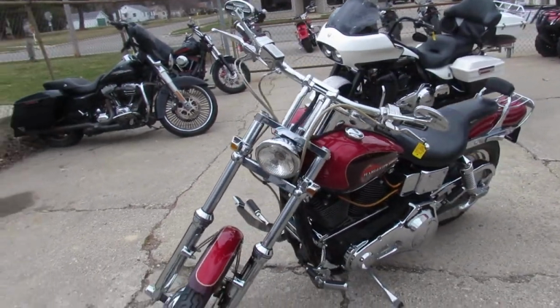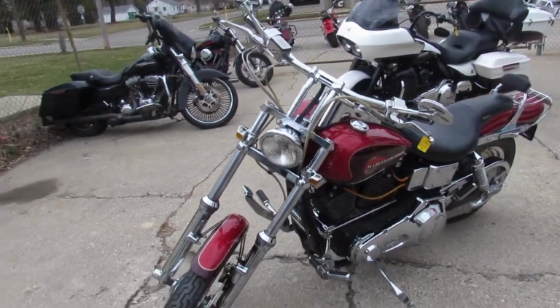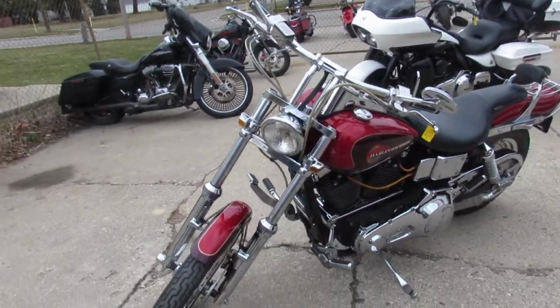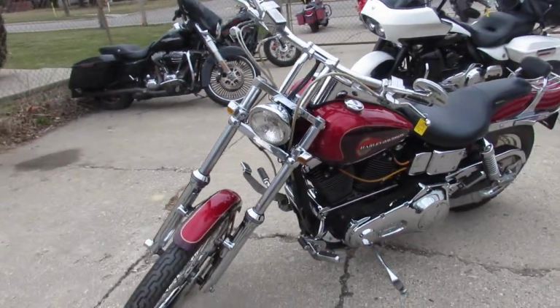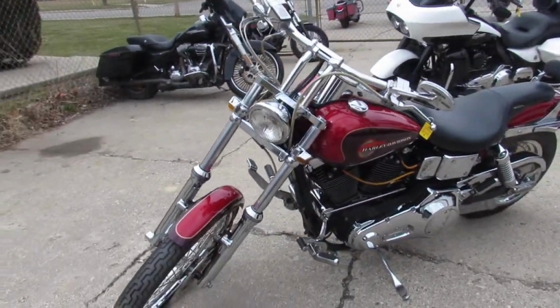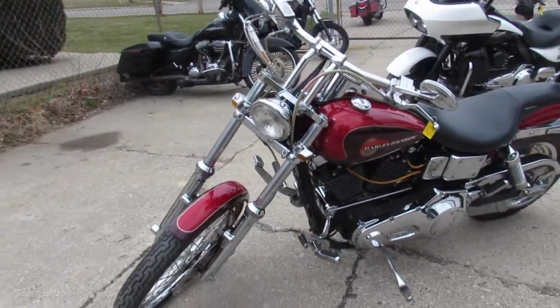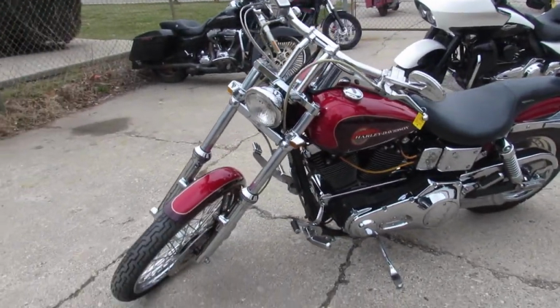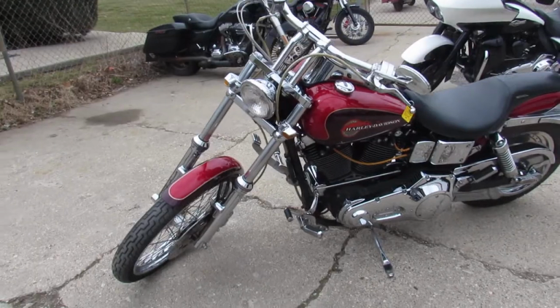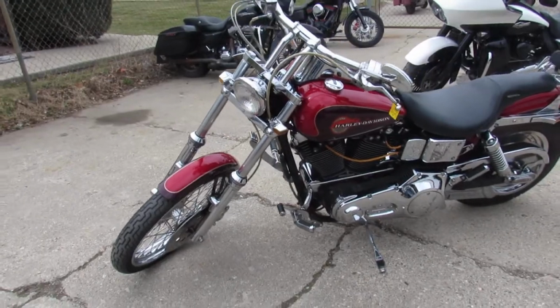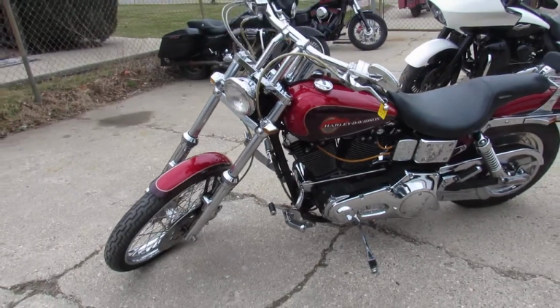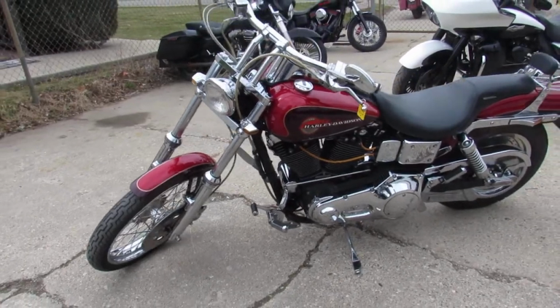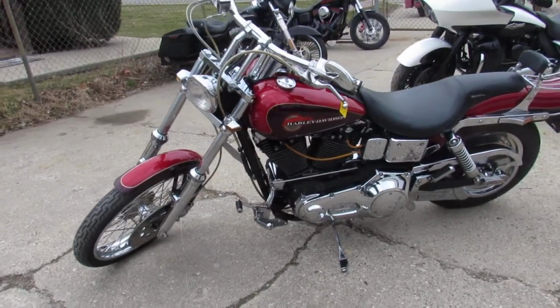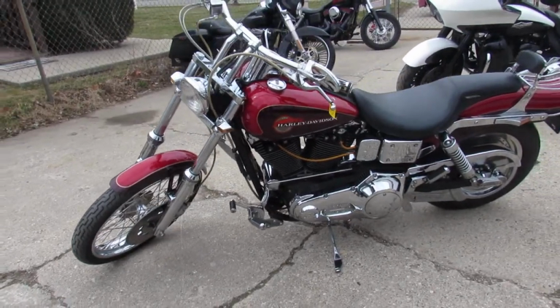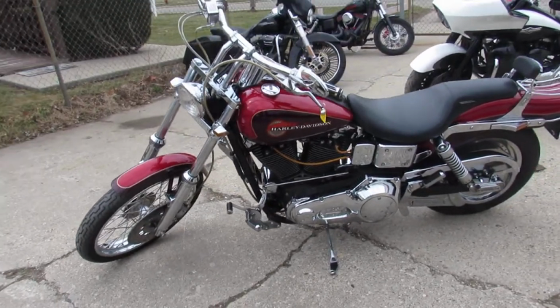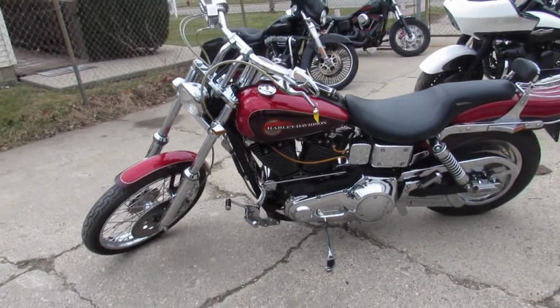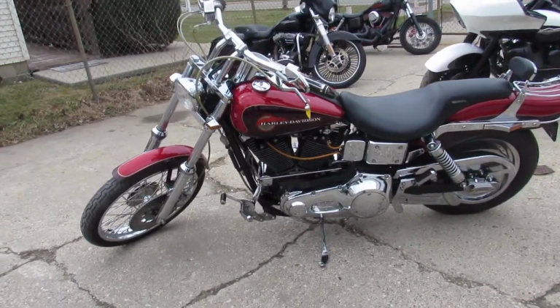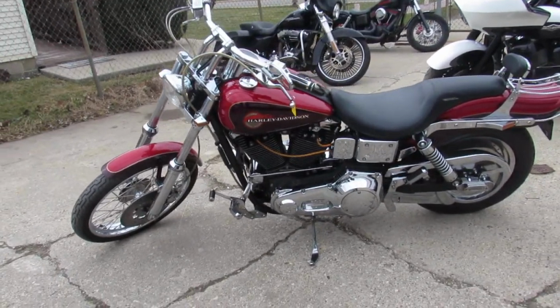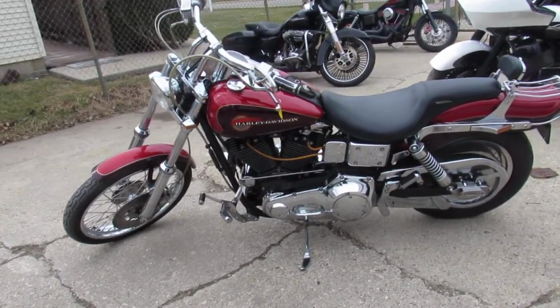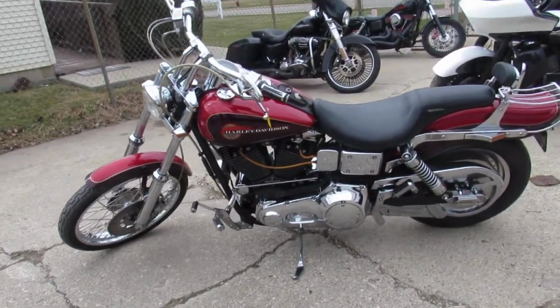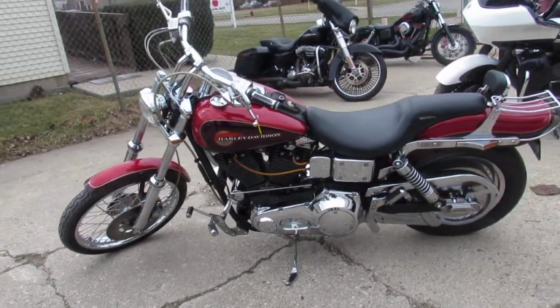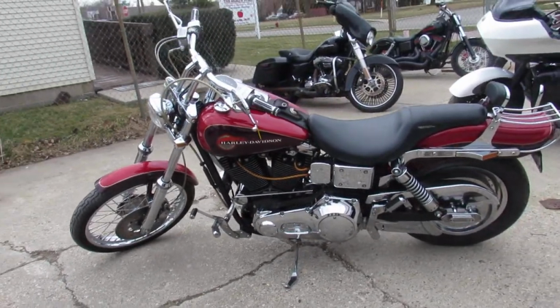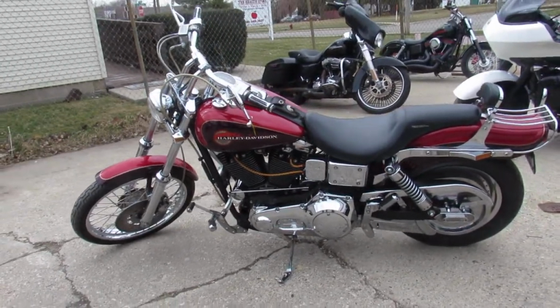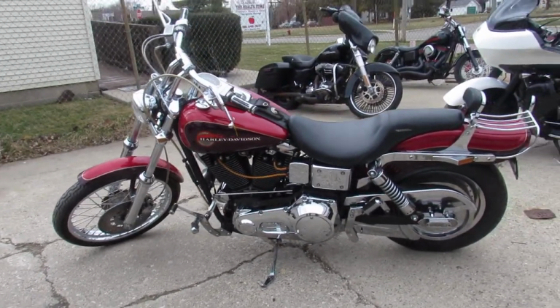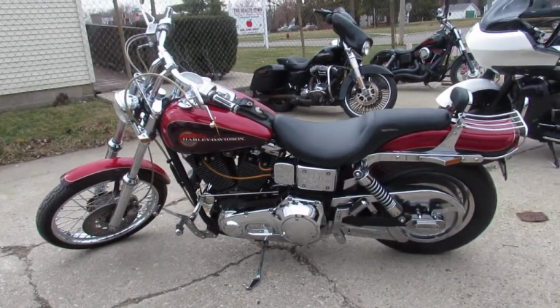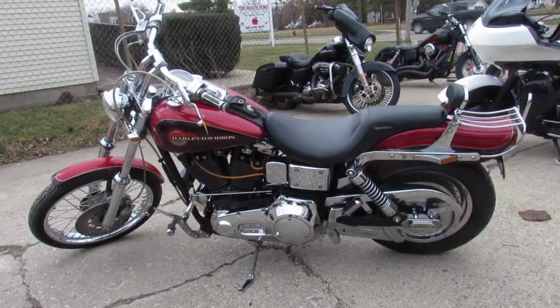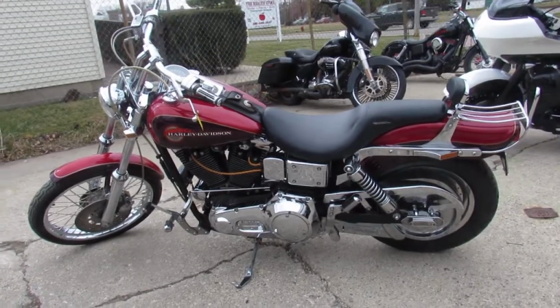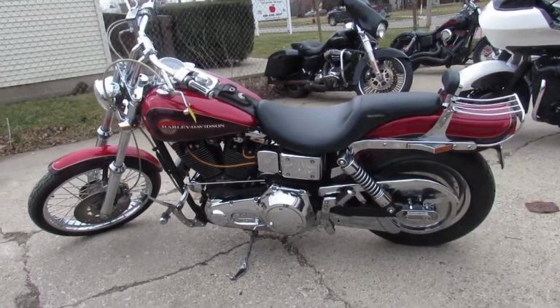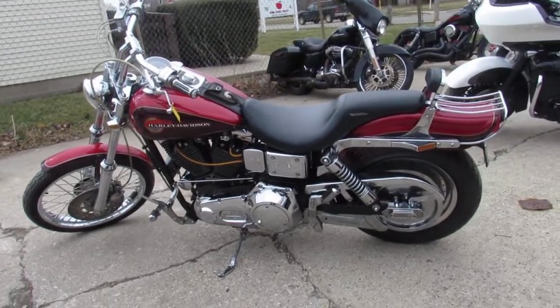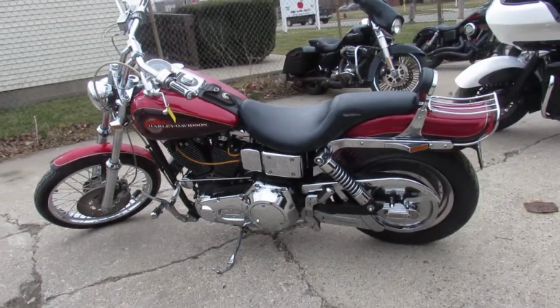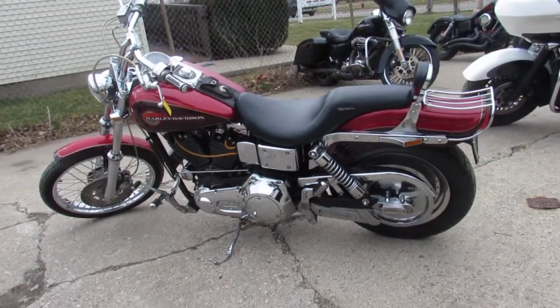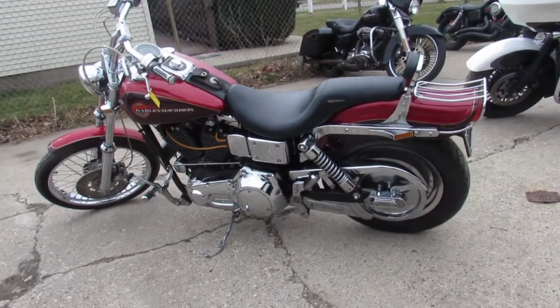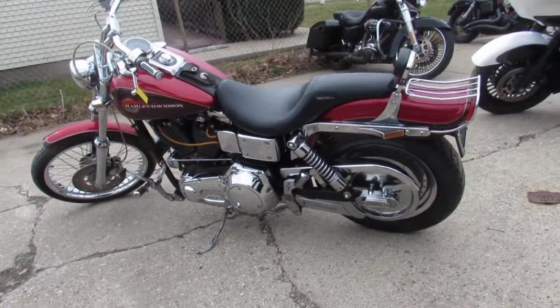Vance & Hines short shot exhaust. I also see a hypercharger air intake. This thing's loaded up — I see chrome belt guards, axle caps. I mean, this thing is one good-looking bike.